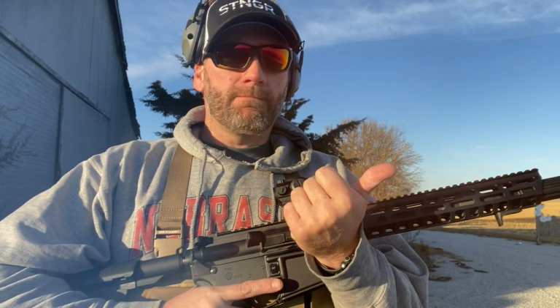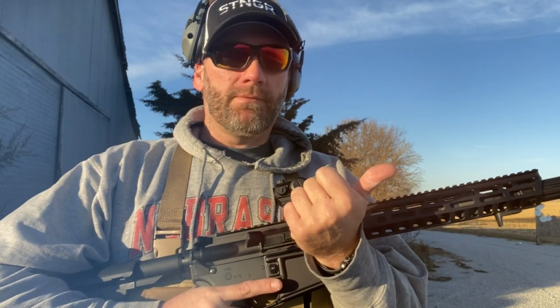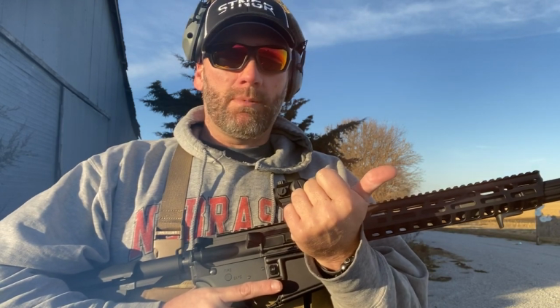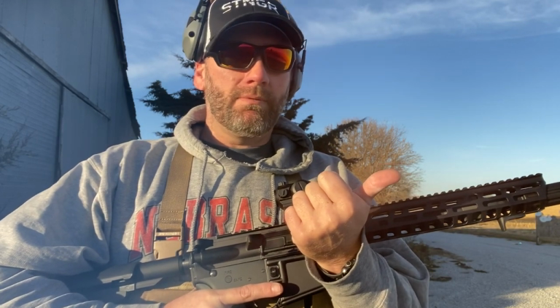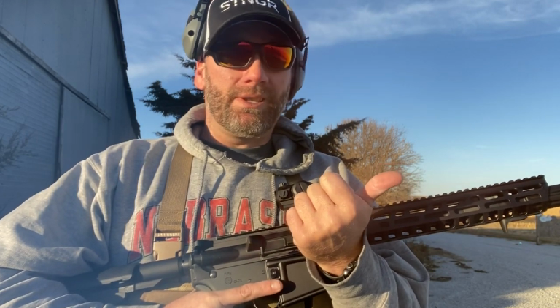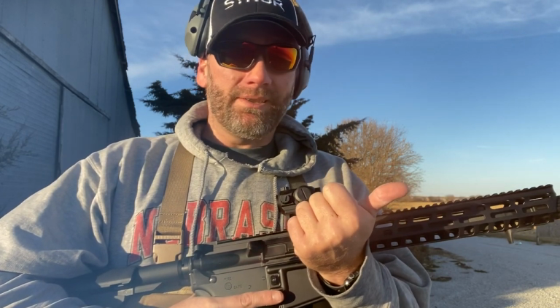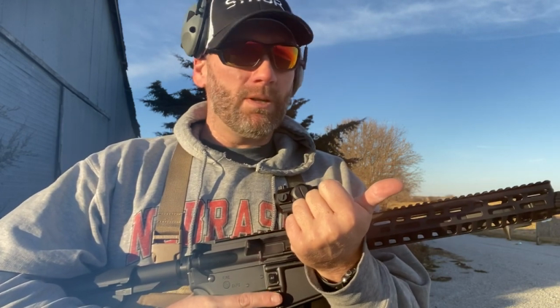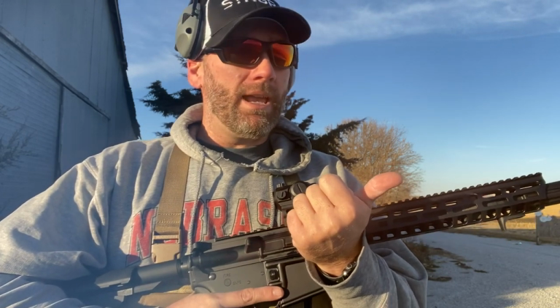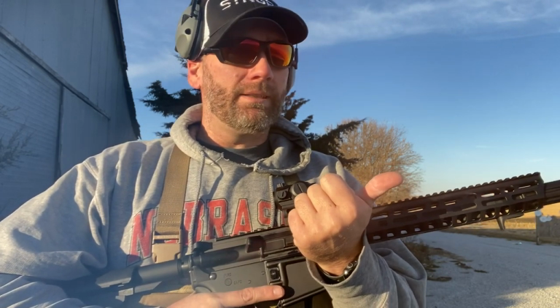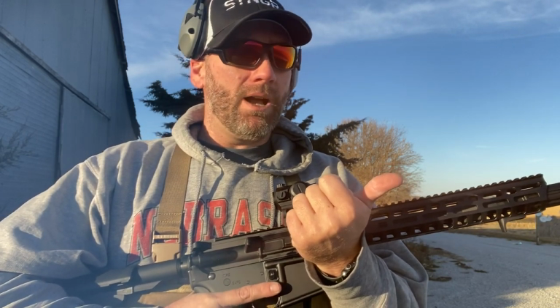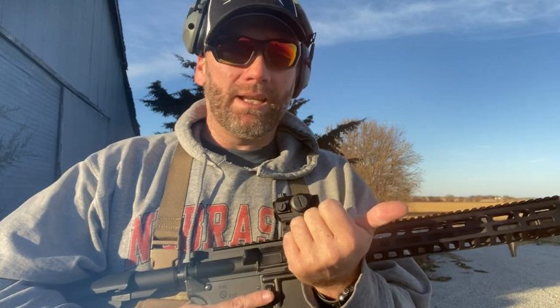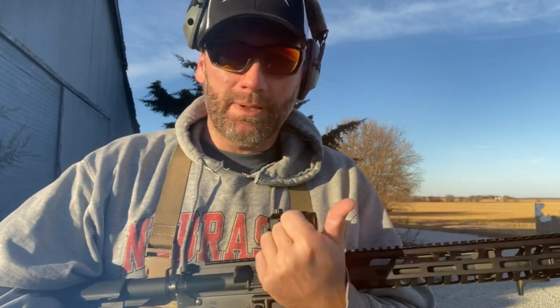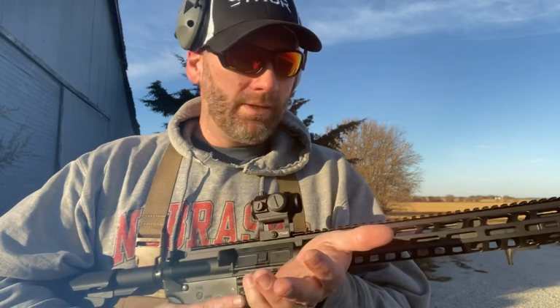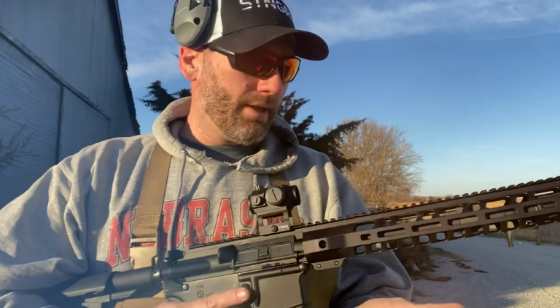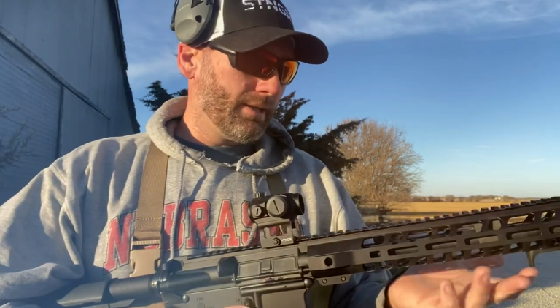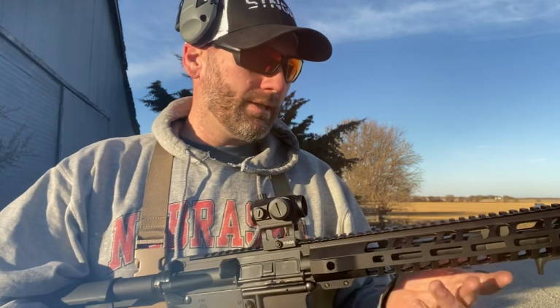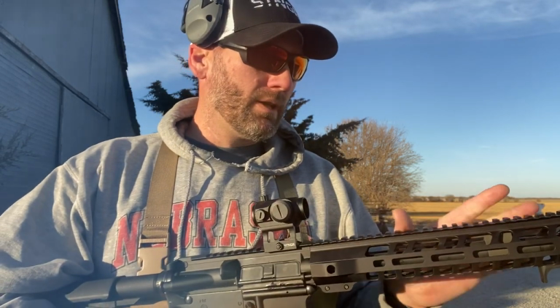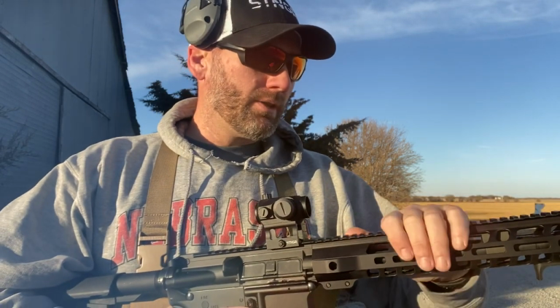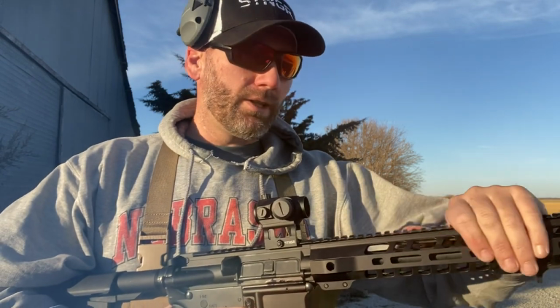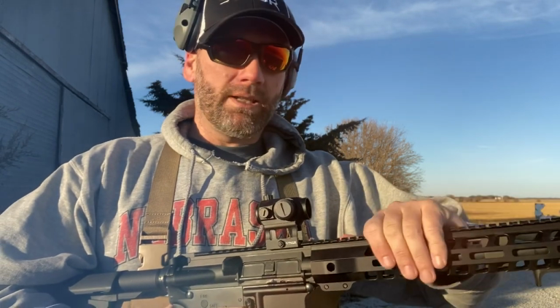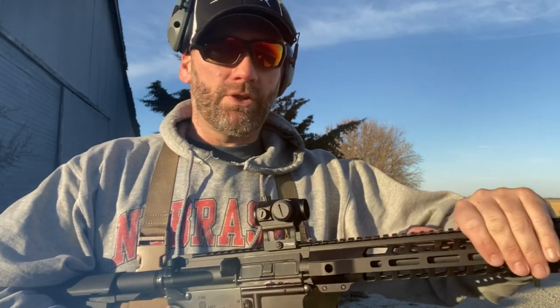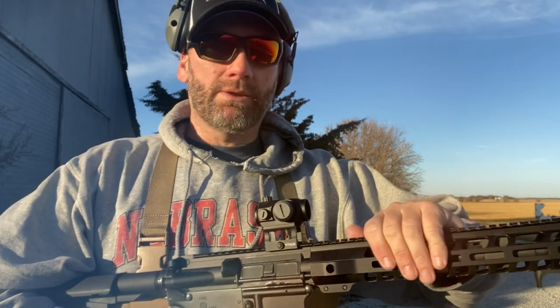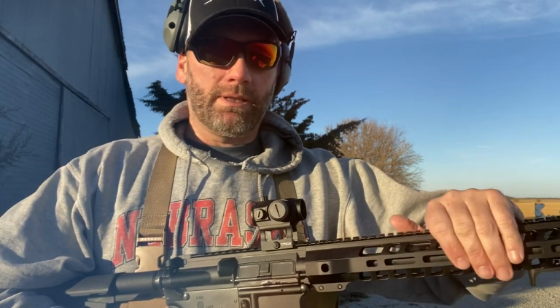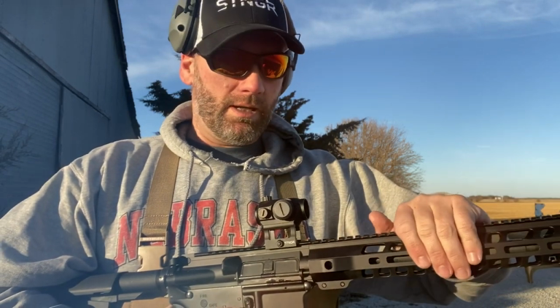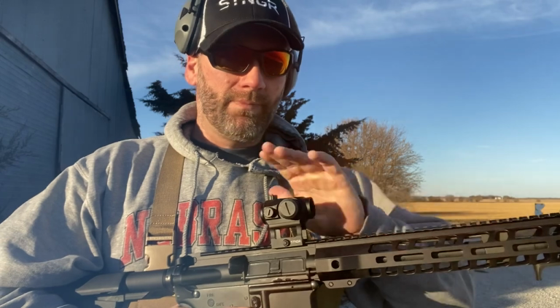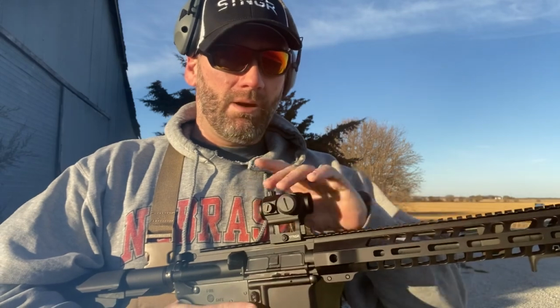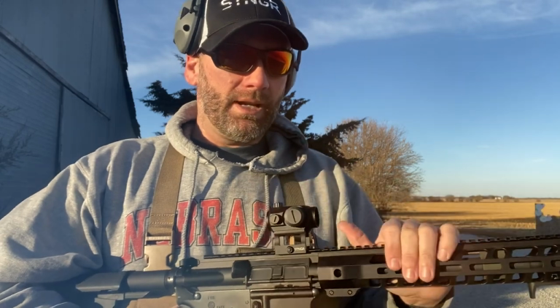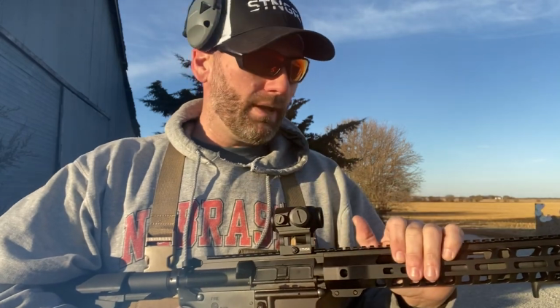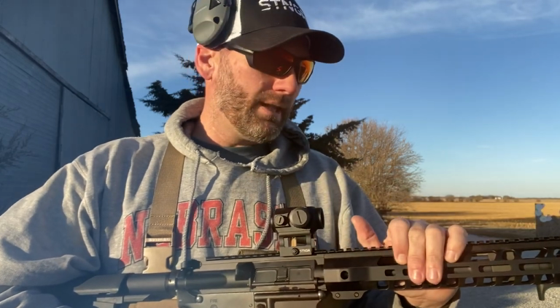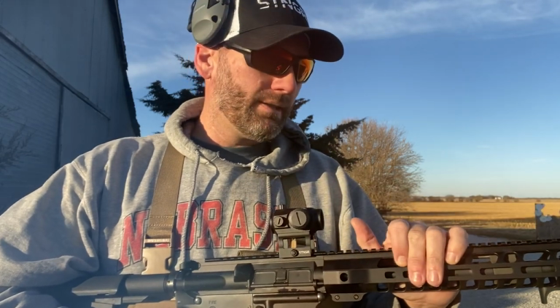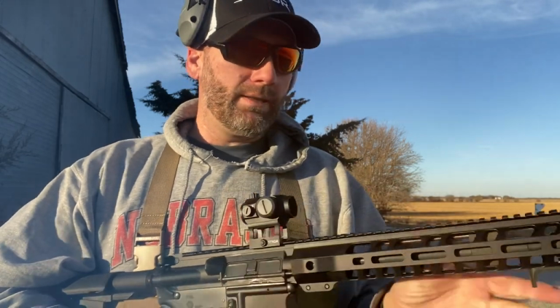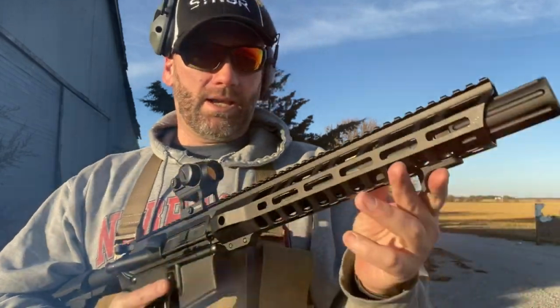I used different ammo including steel-cased ammo, and not one hiccup. This thing ran flawlessly. I just wanted to get some first shots through it and I was getting my red dot dialed in.